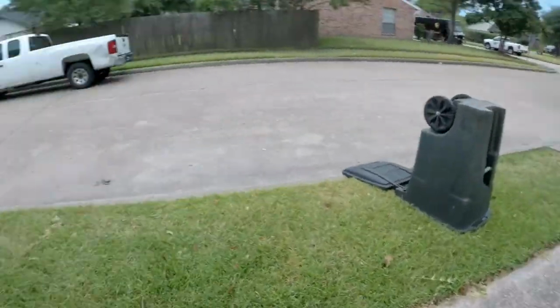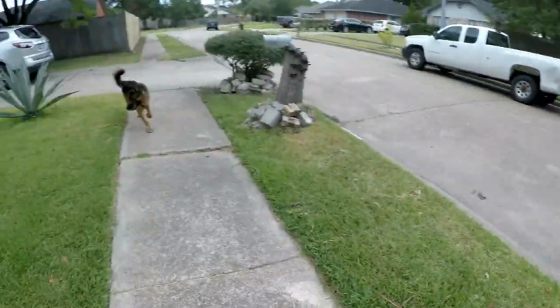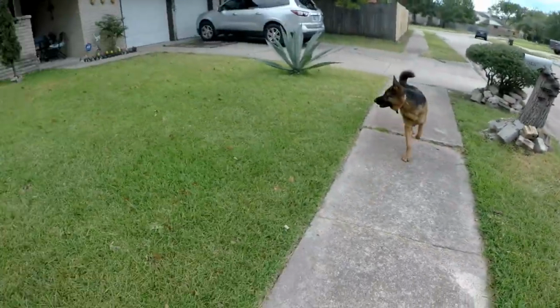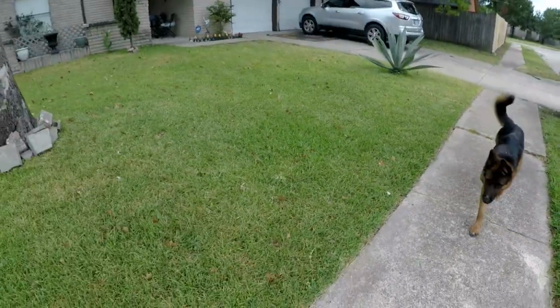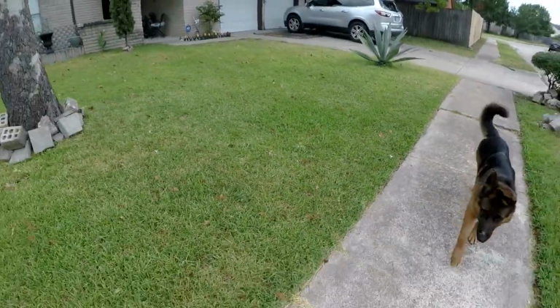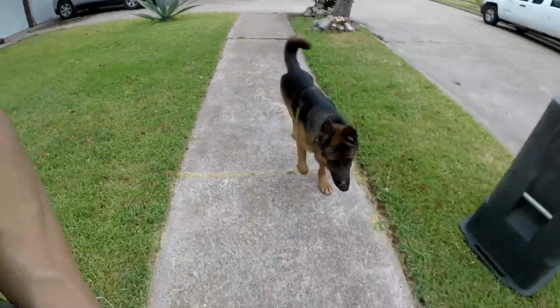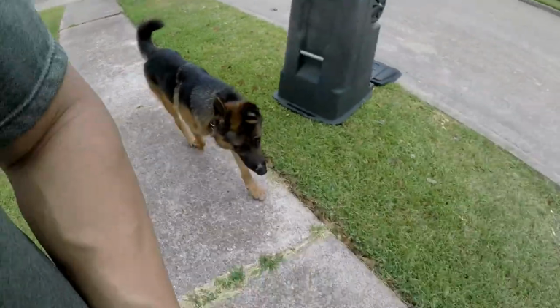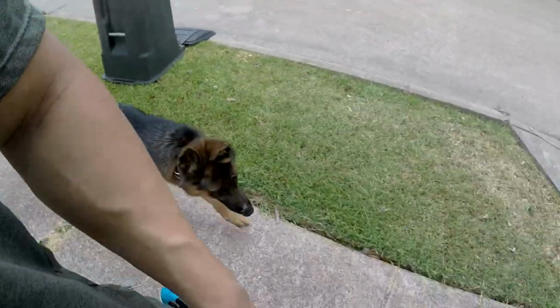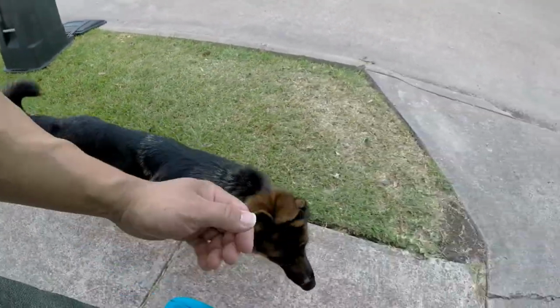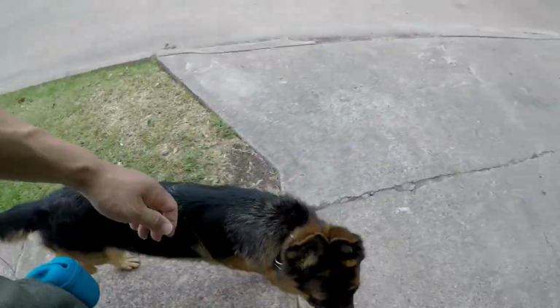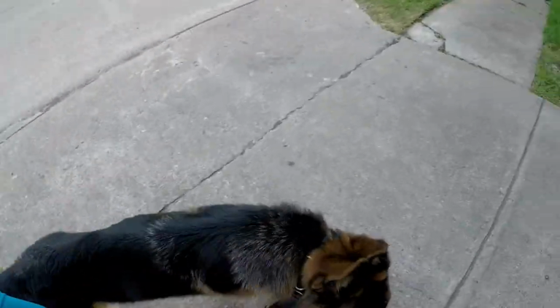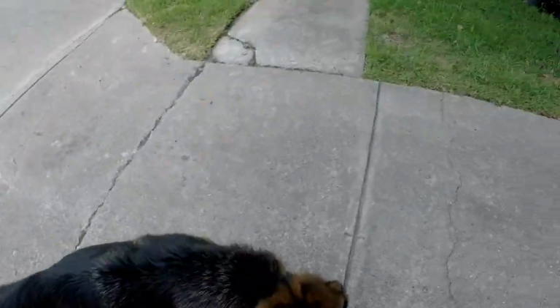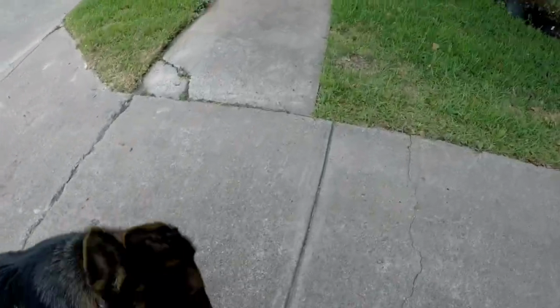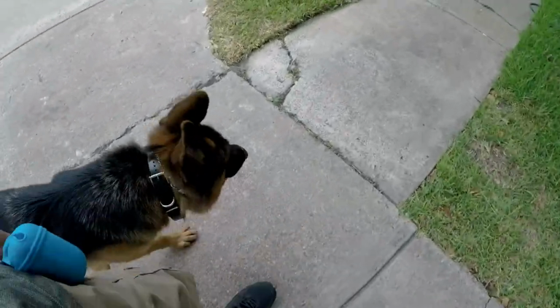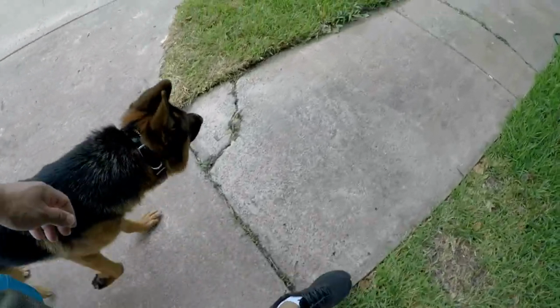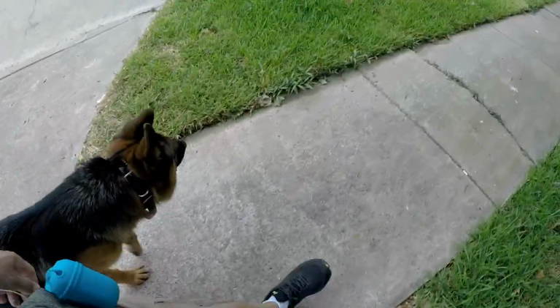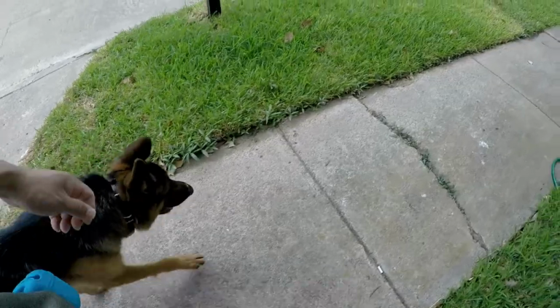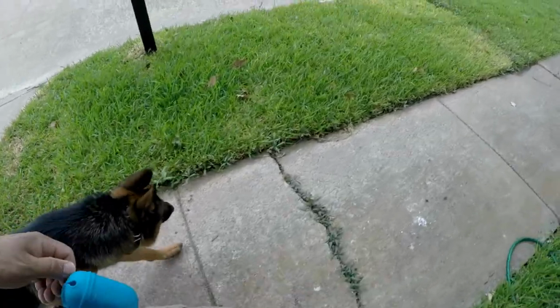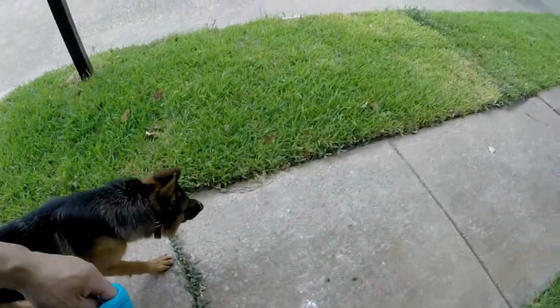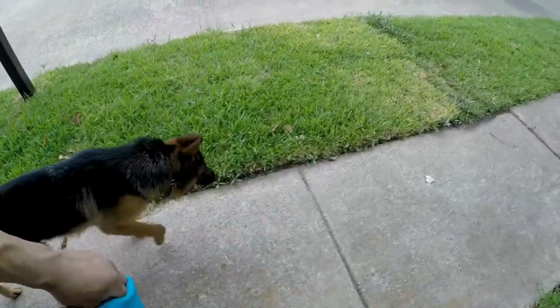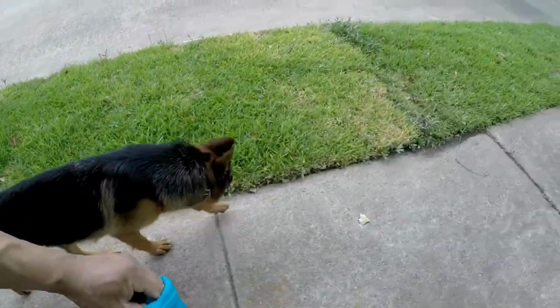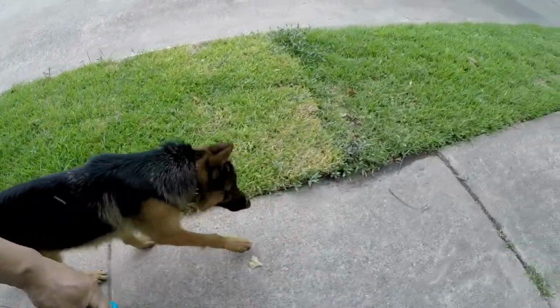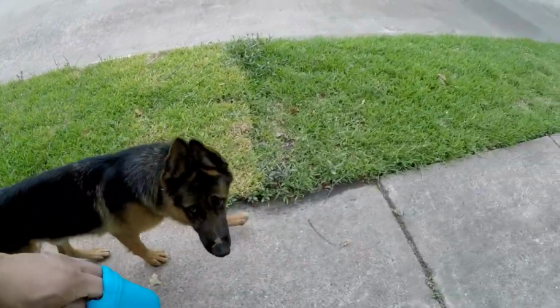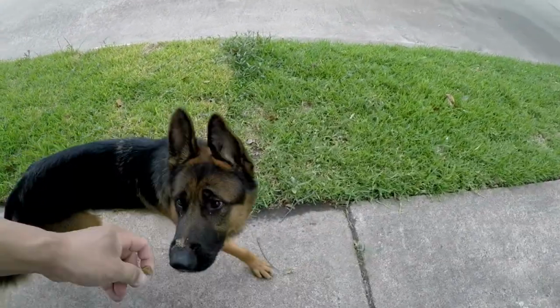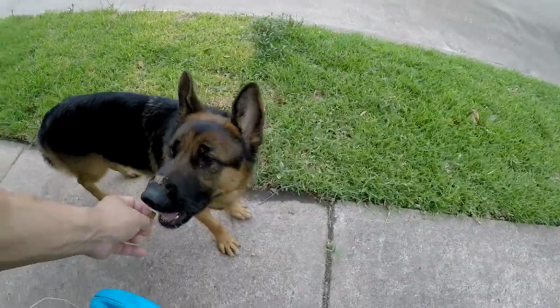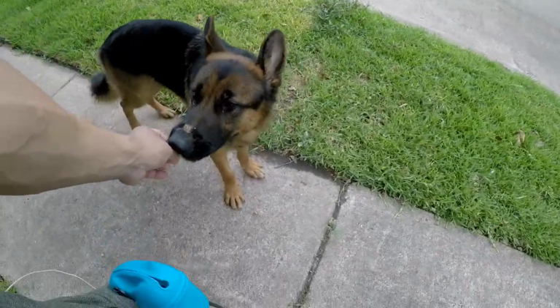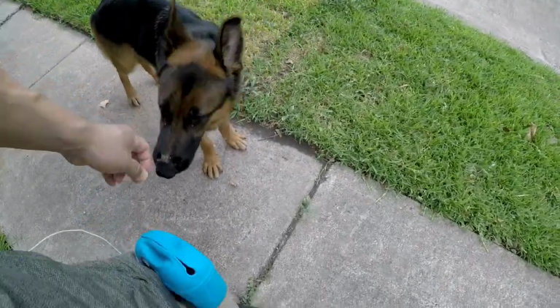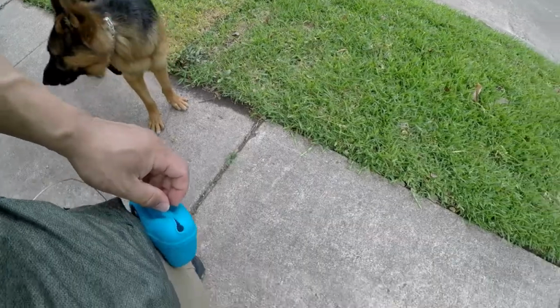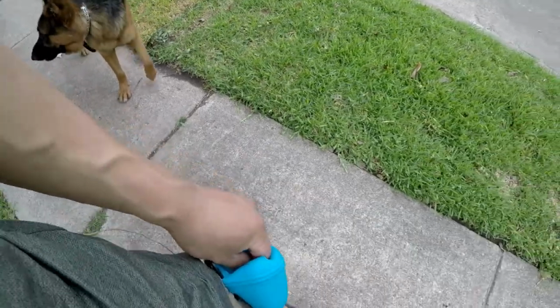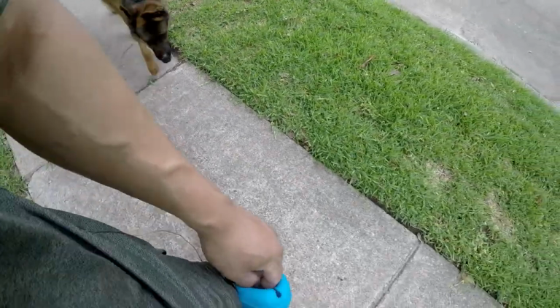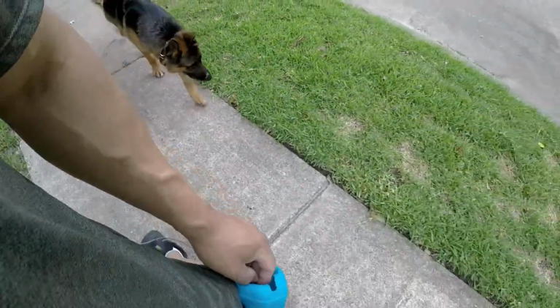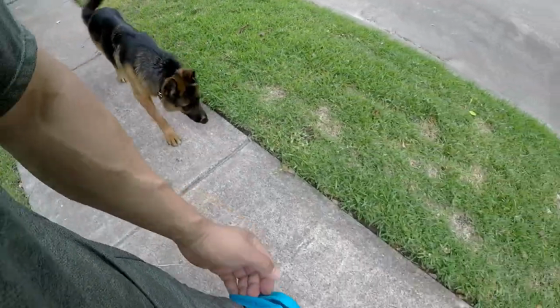Leave it, leave it — there's a cat. So I vibrate him: leave it, good boy, good leave it, good King, good boy. Reward him for doing what I ask.